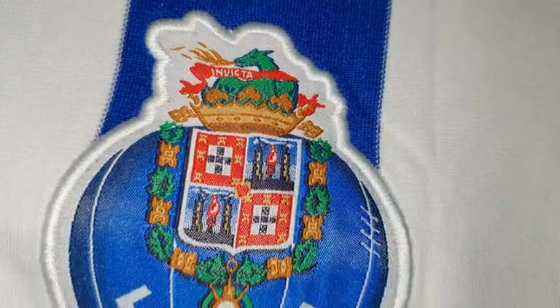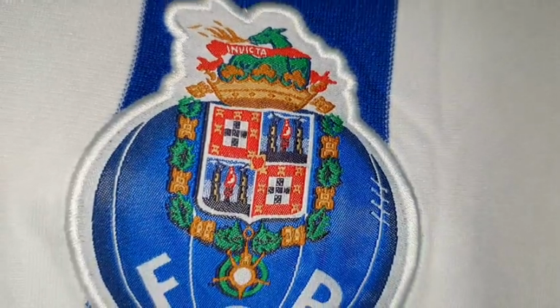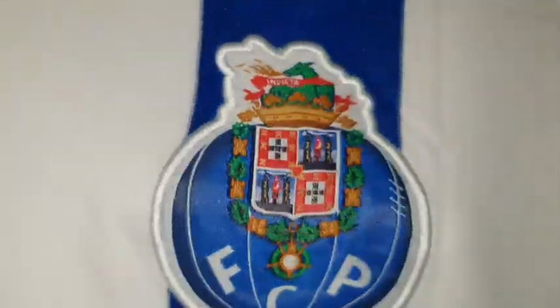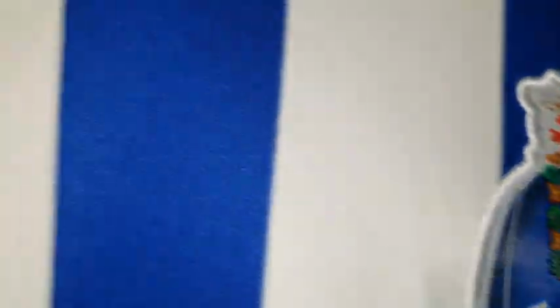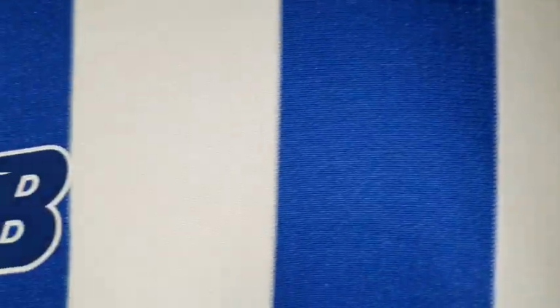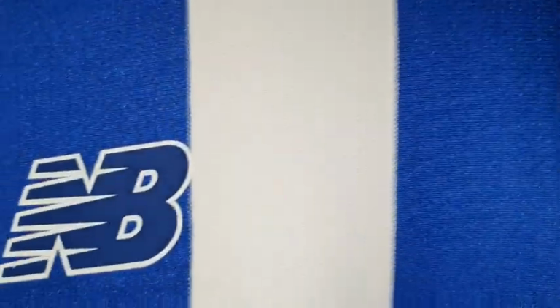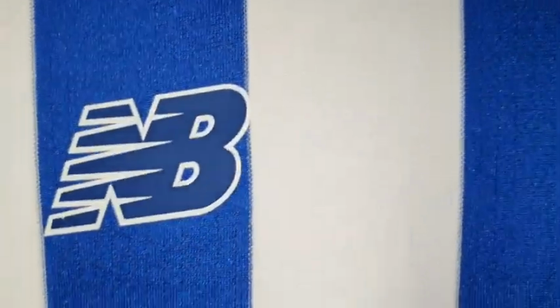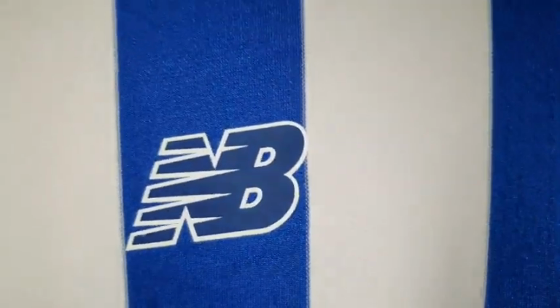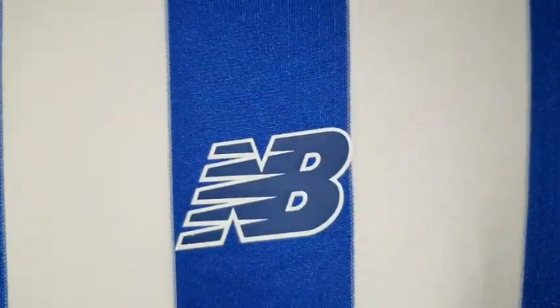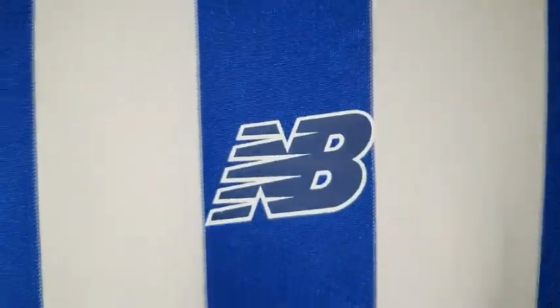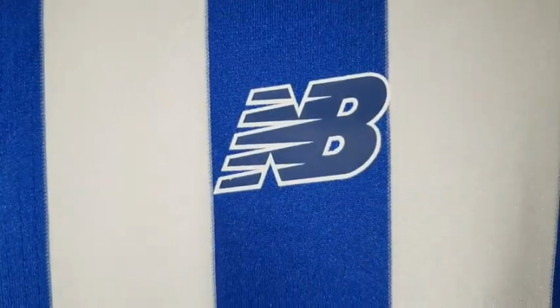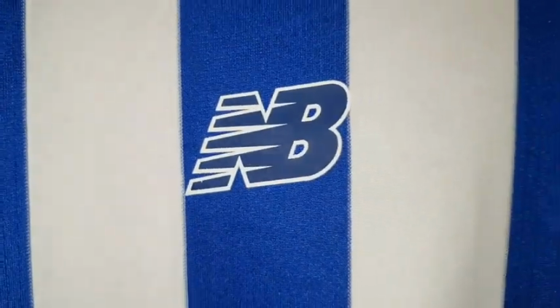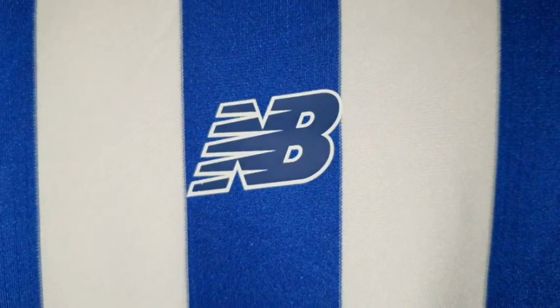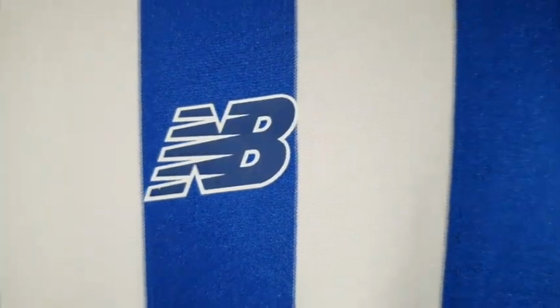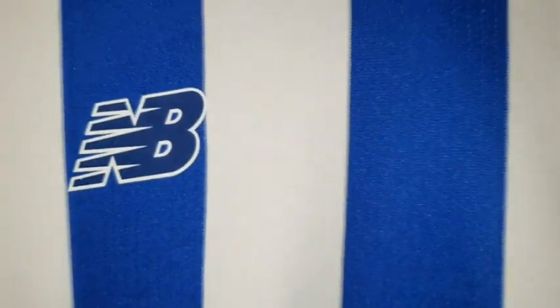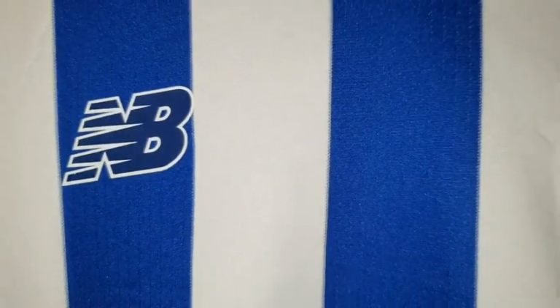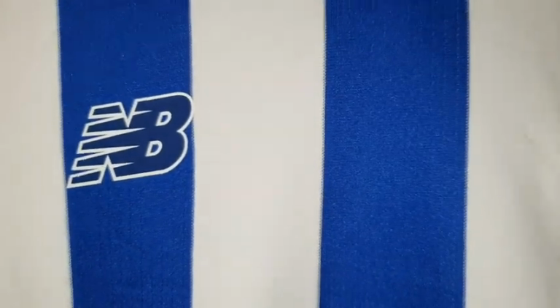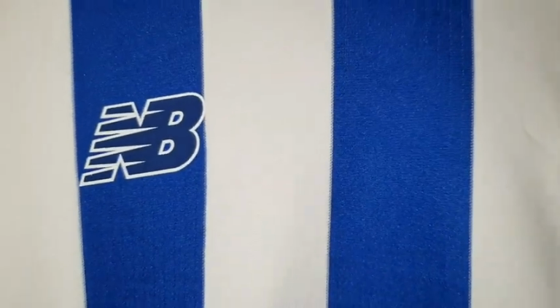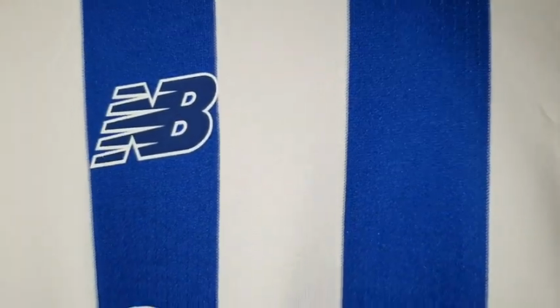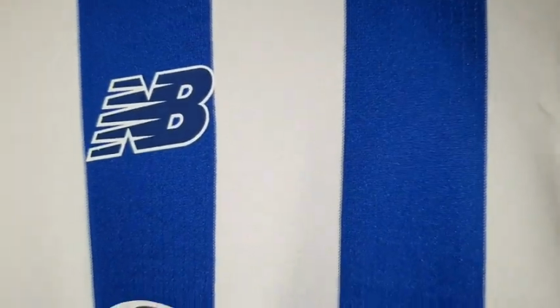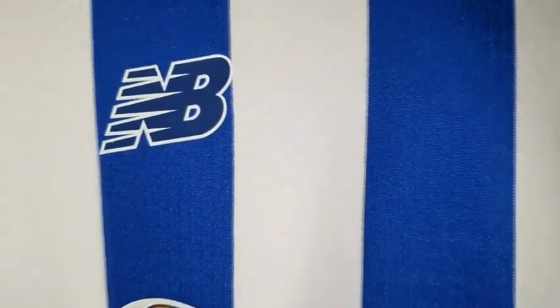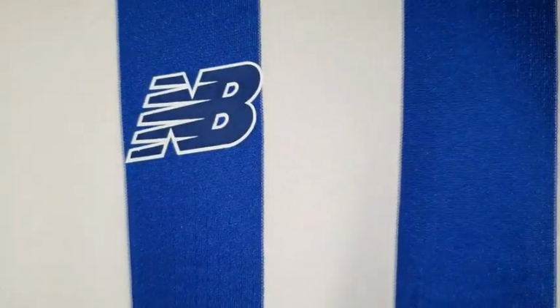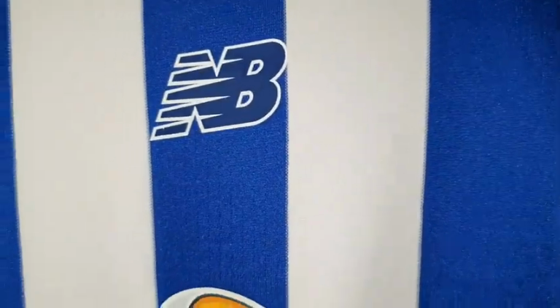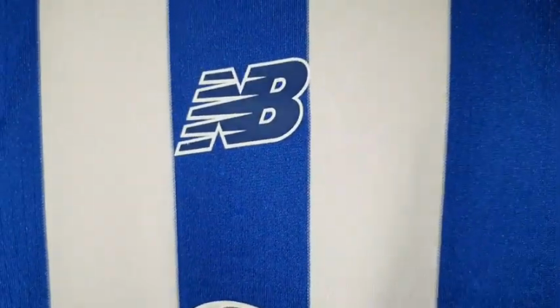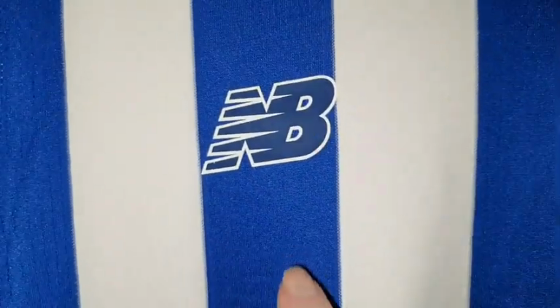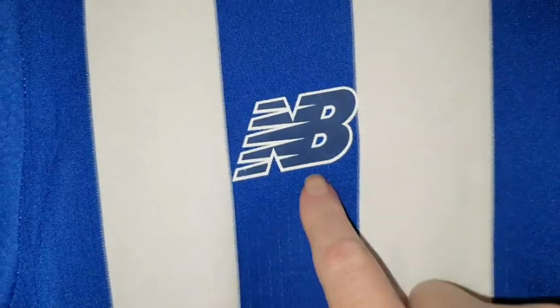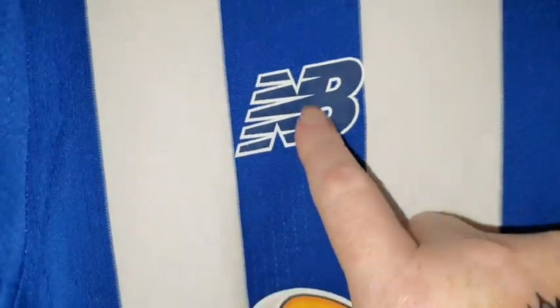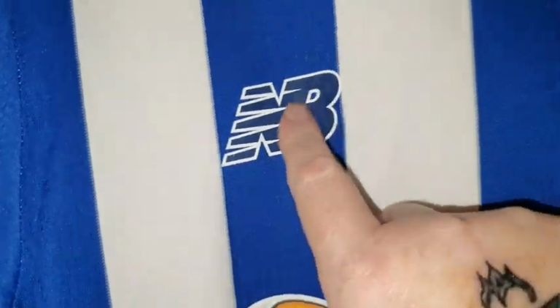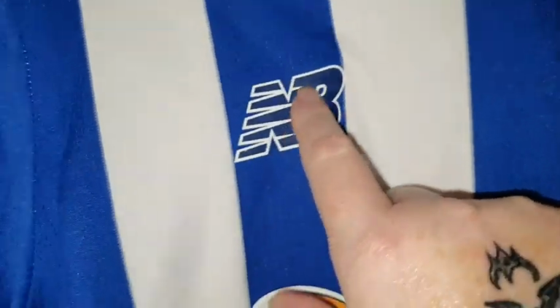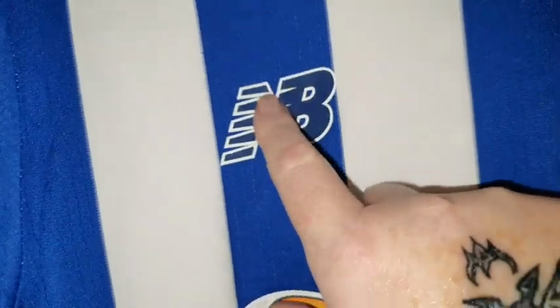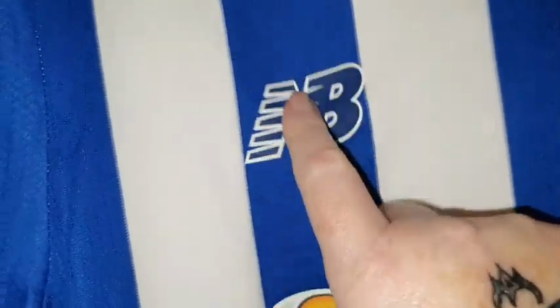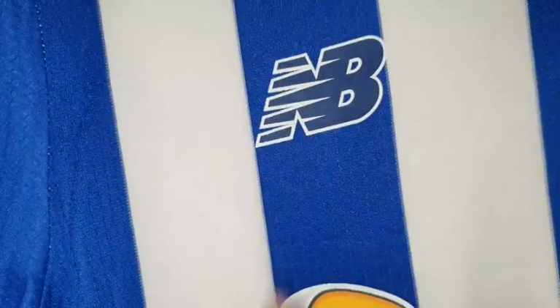Then we go to the New Balance logo — because this is my first New Balance shirt. Well, actually technically no, I've got Liverpool shirts, but this is the first one I've done a review of. And that's been heat pressed on.